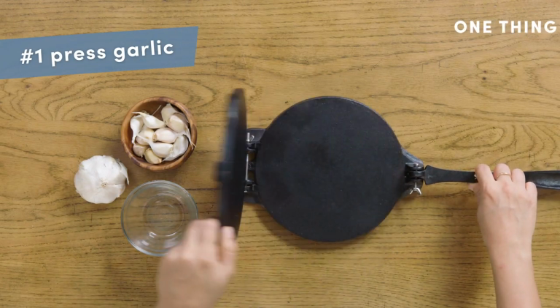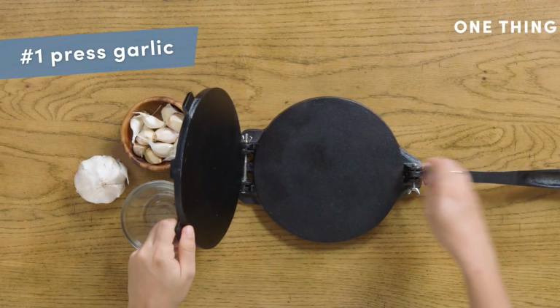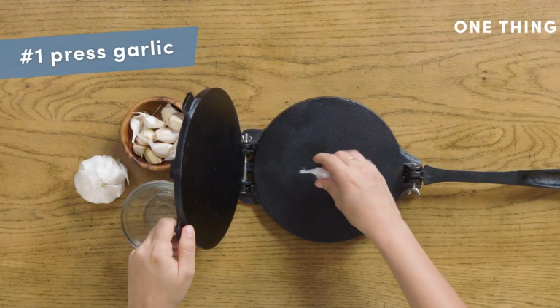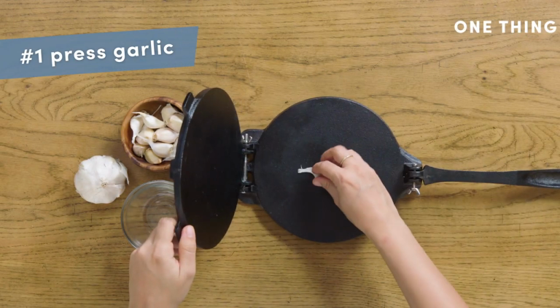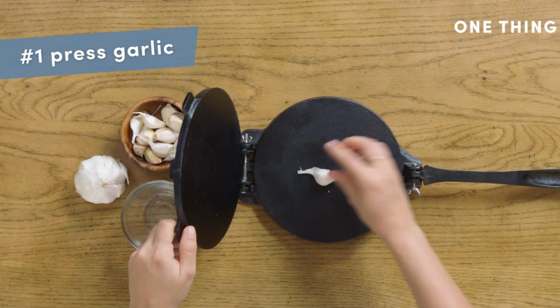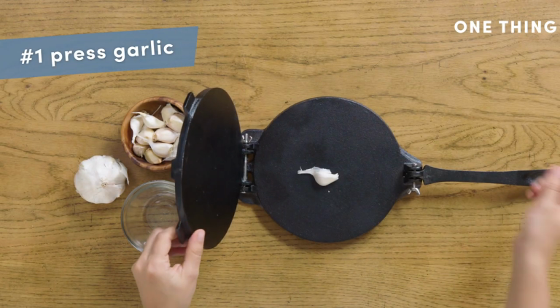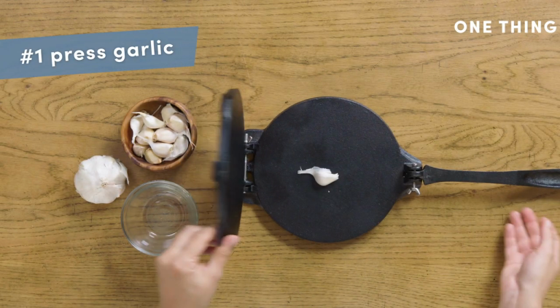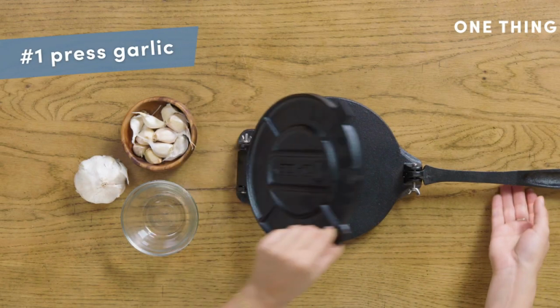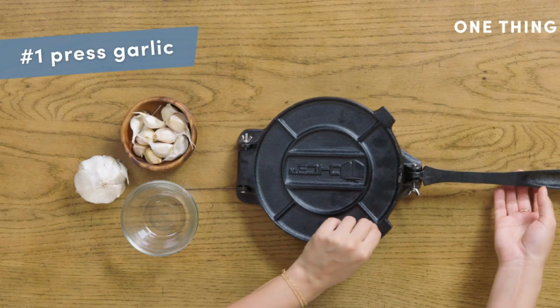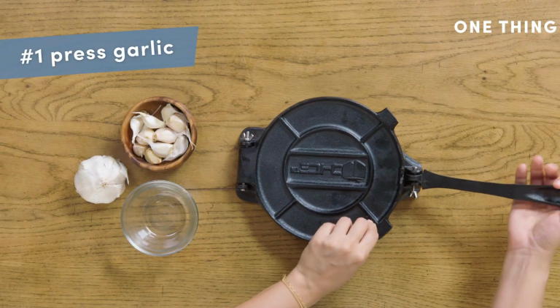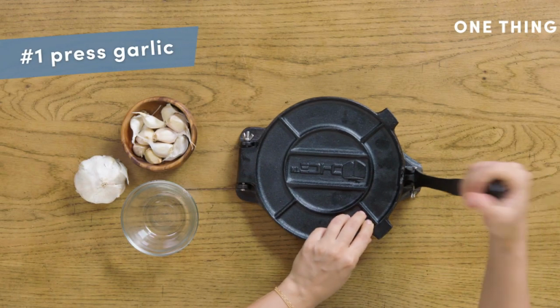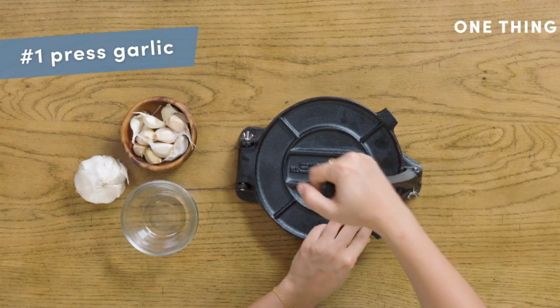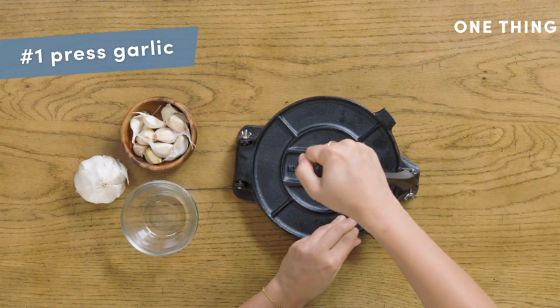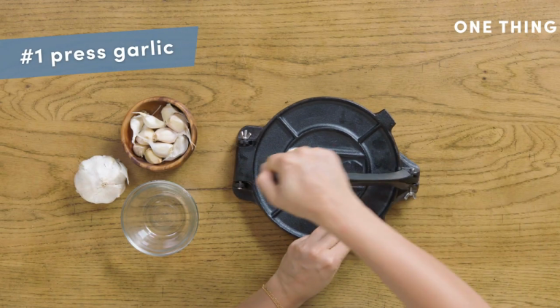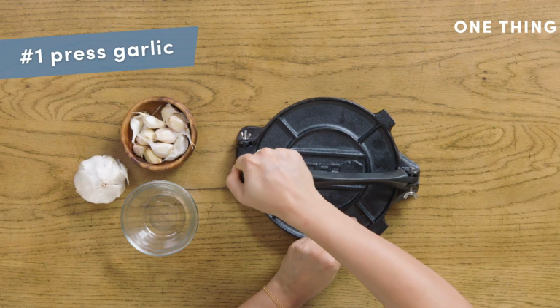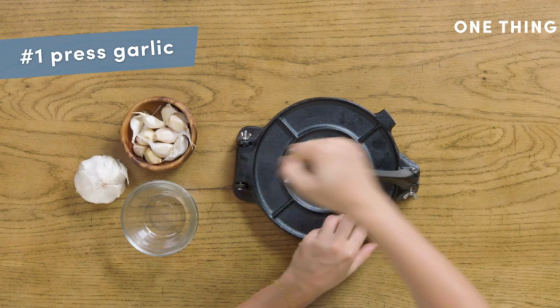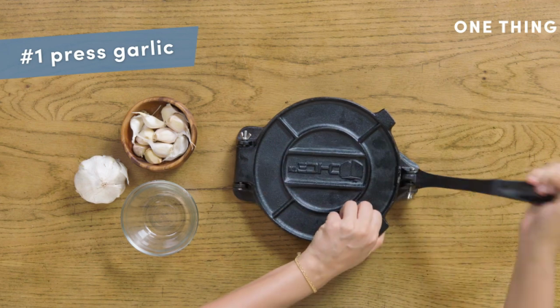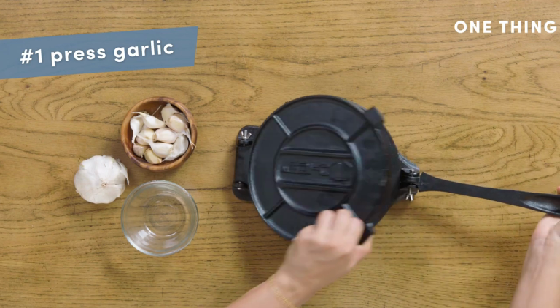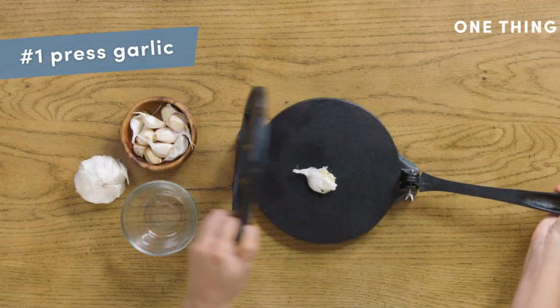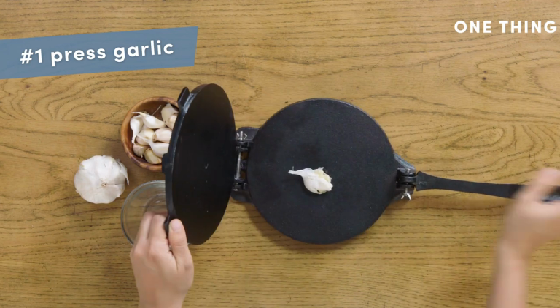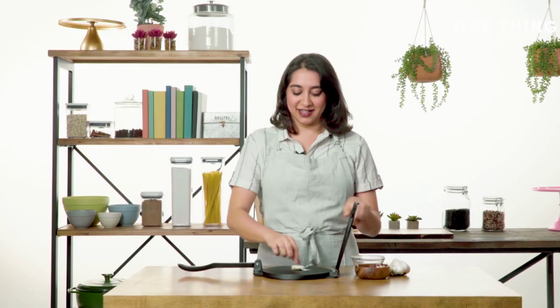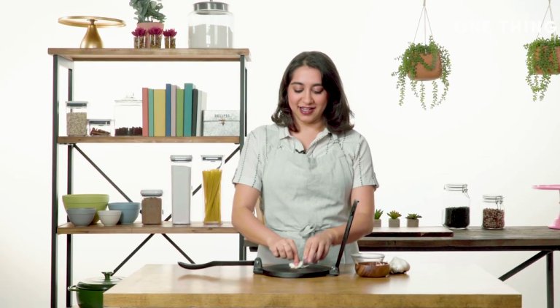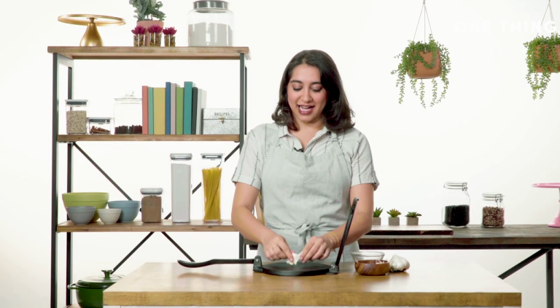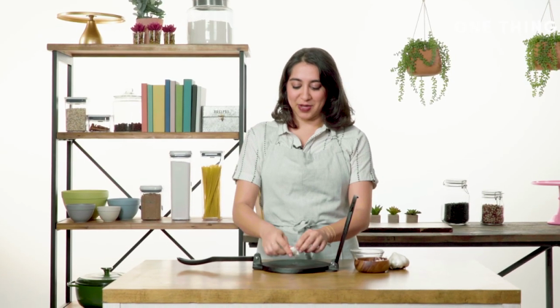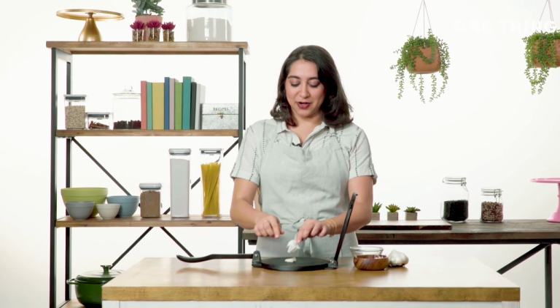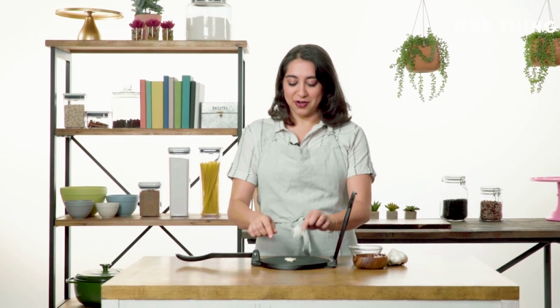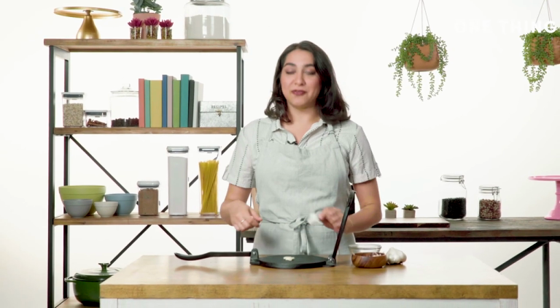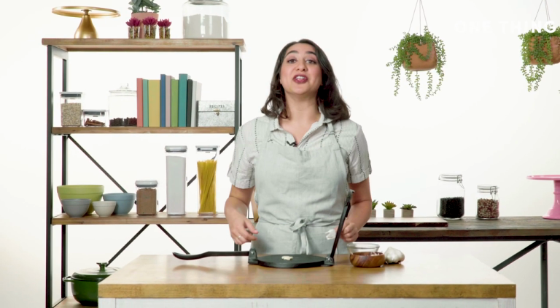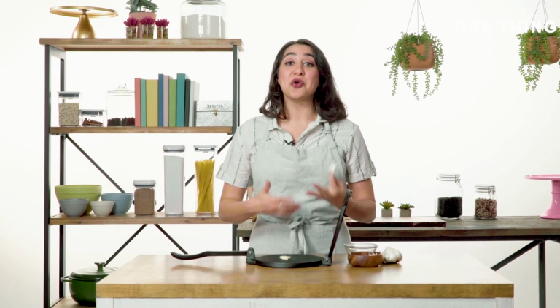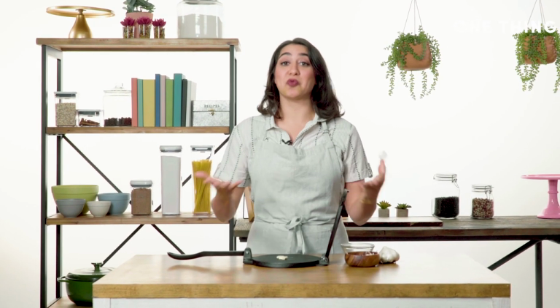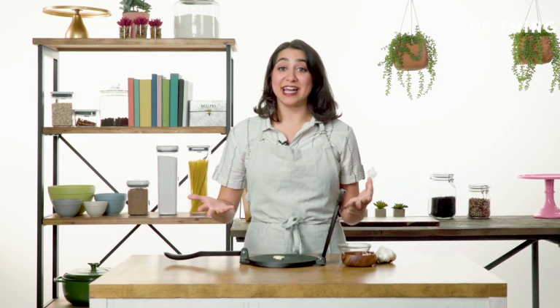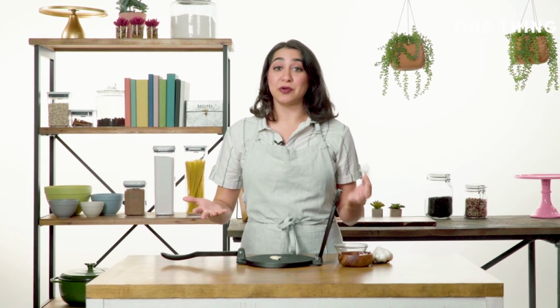So you take a clove of garlic, still in its paper, give it a light crush, and the paper falls right out.